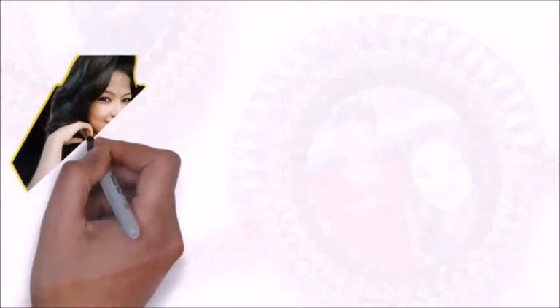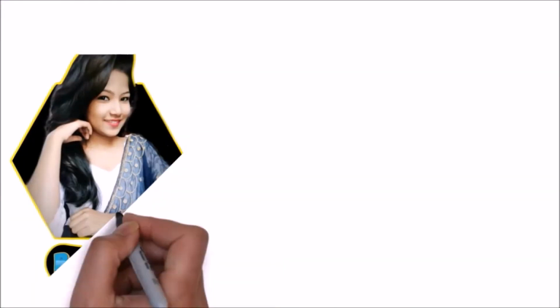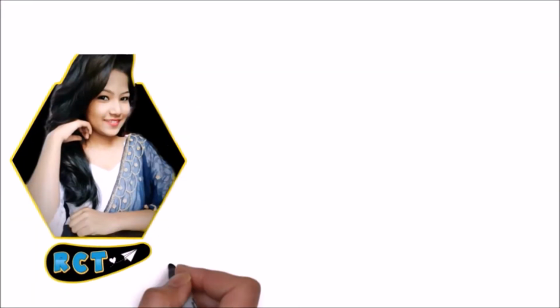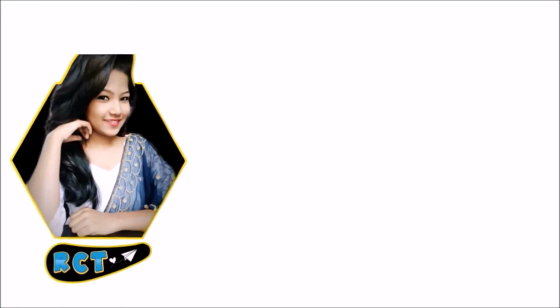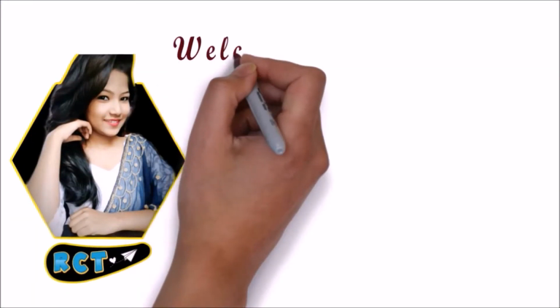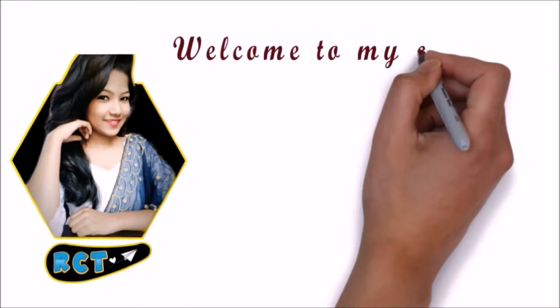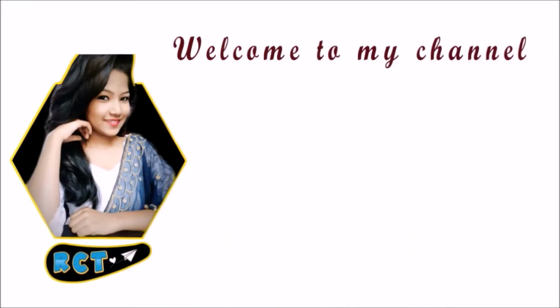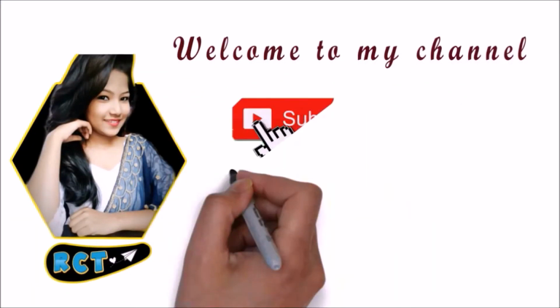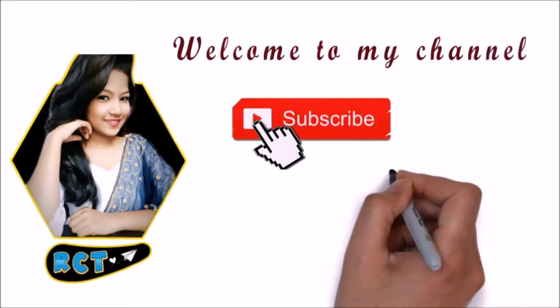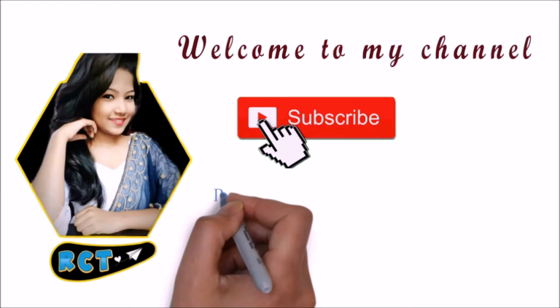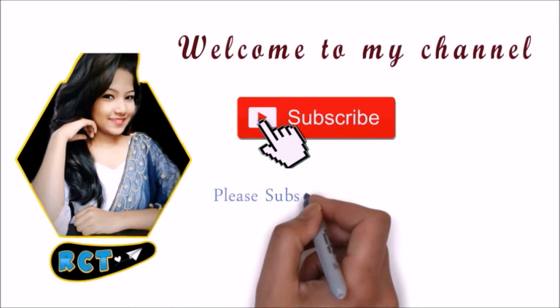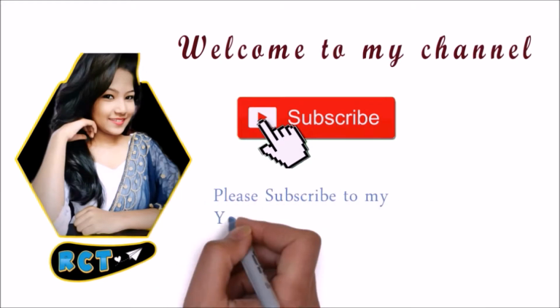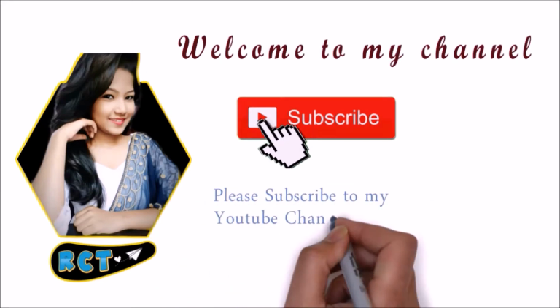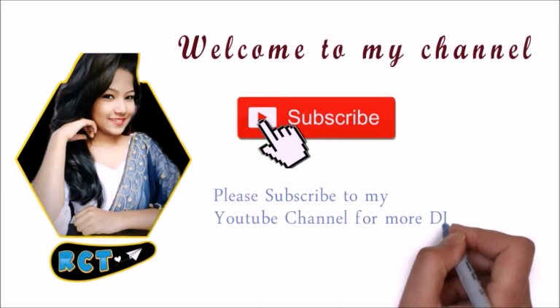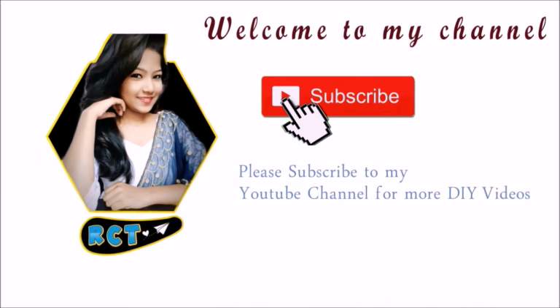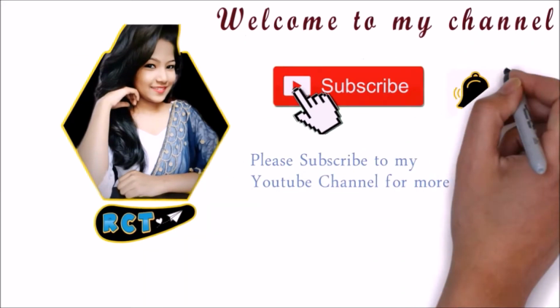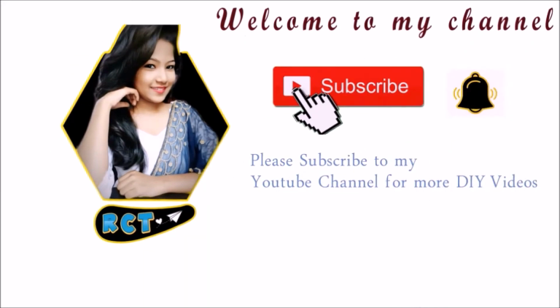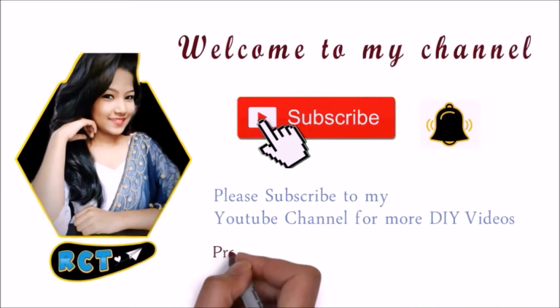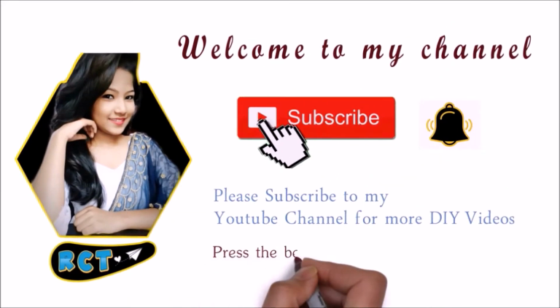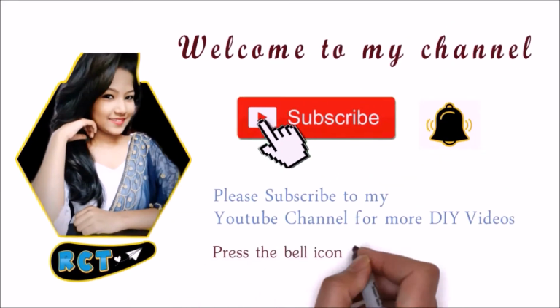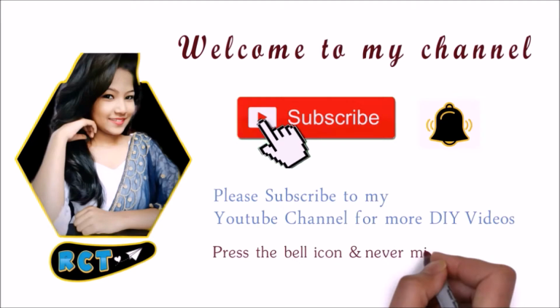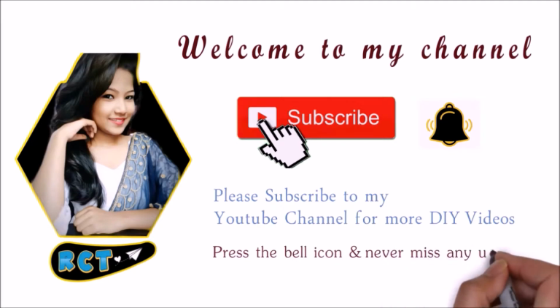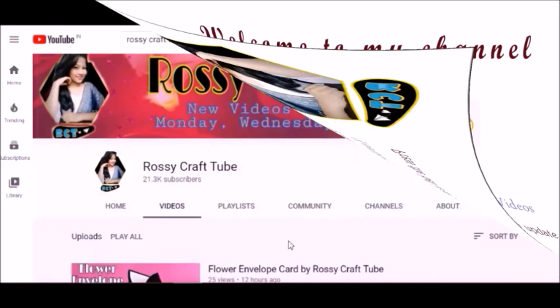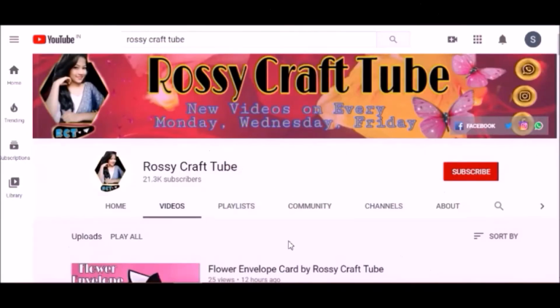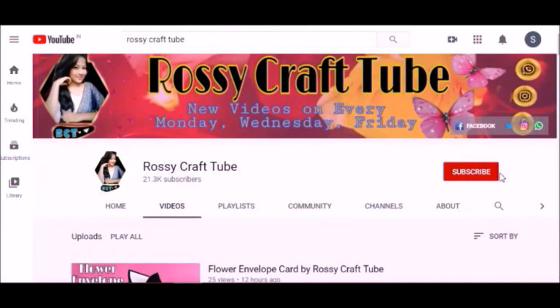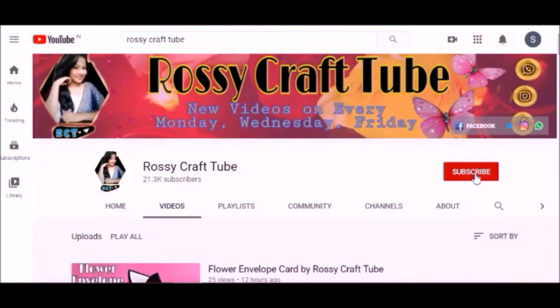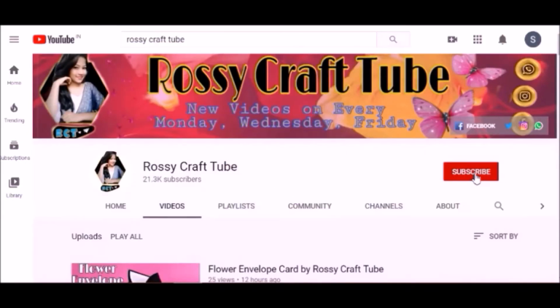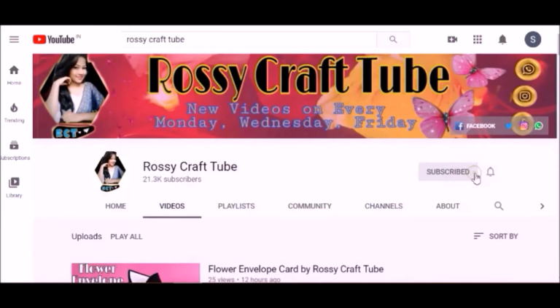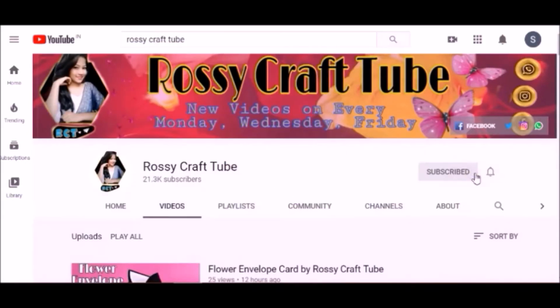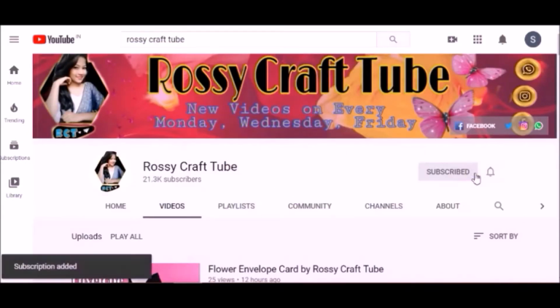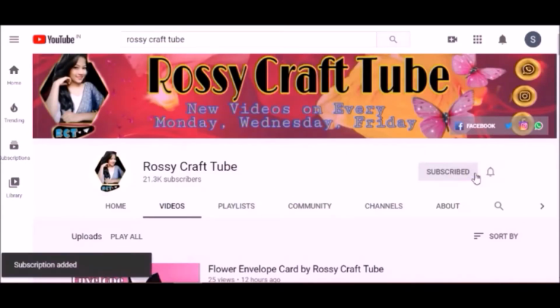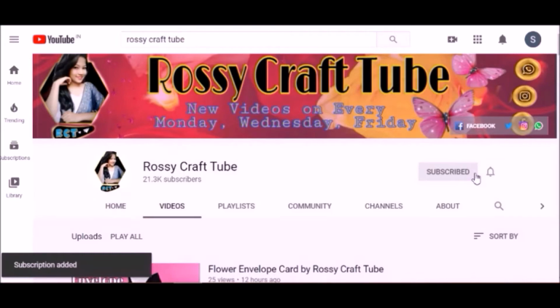Hi friends, welcome back to my channel Rosy Crab Tube. Click on the subscribe button to watch more such videos — it's free and would mean a lot to me. Also press on the bell icon to stay notified when I upload a new video.